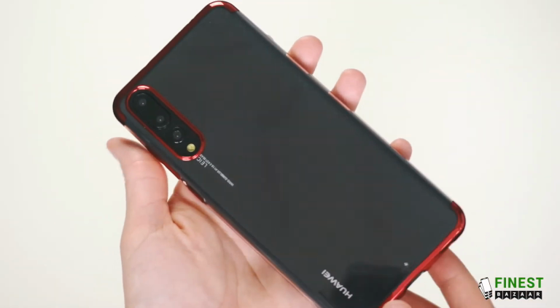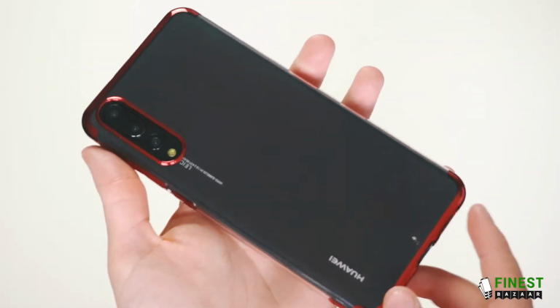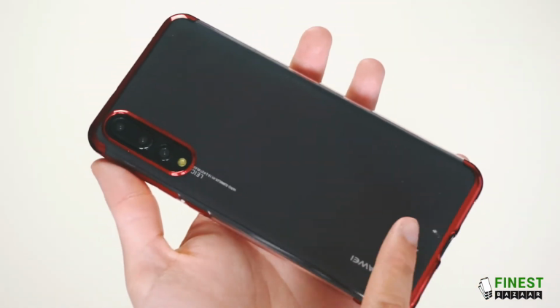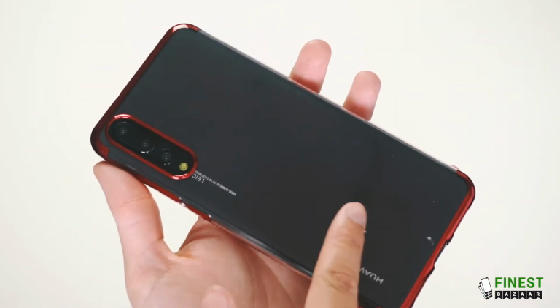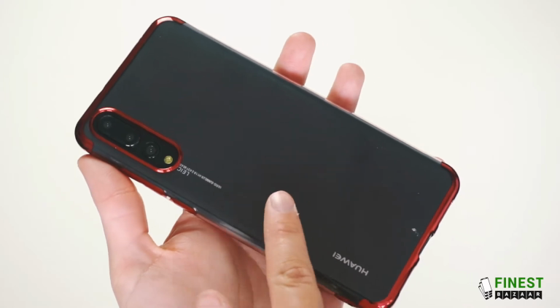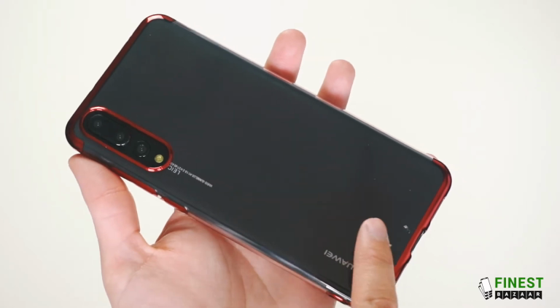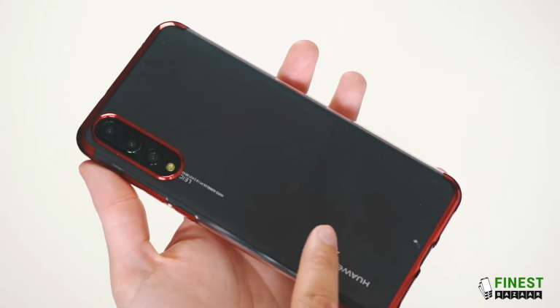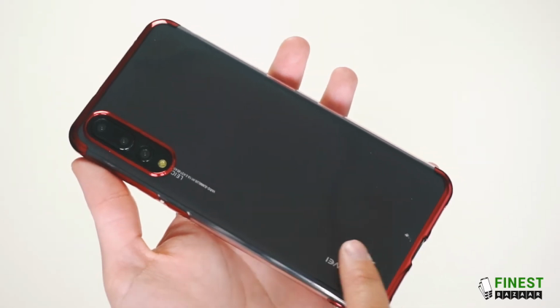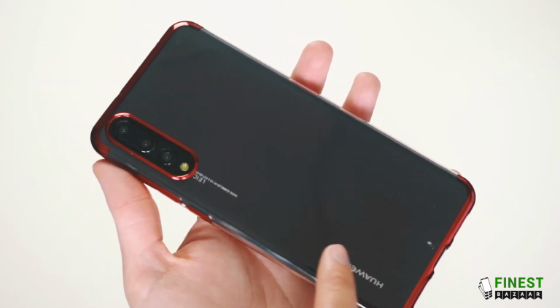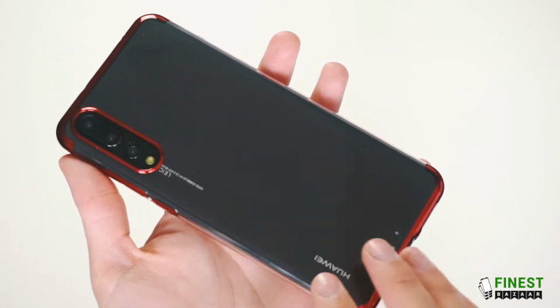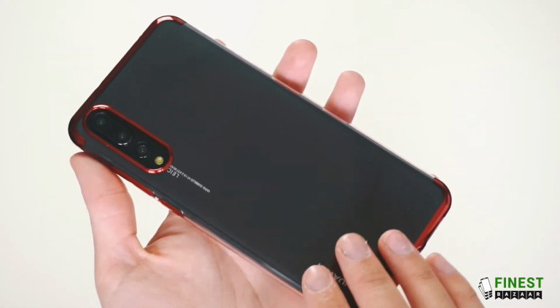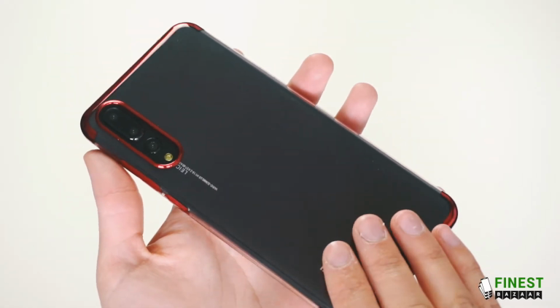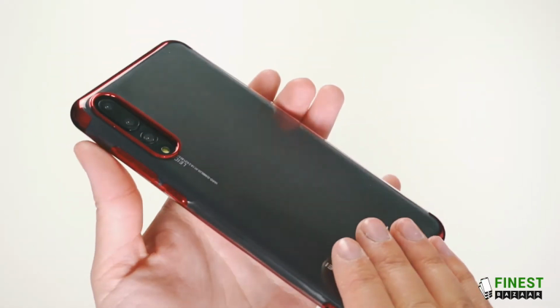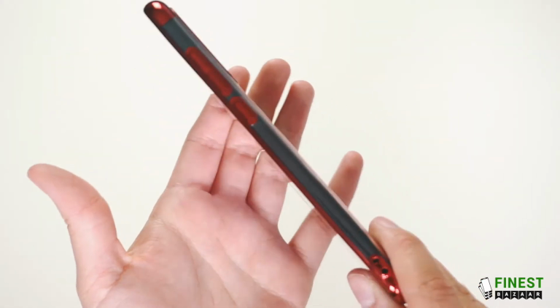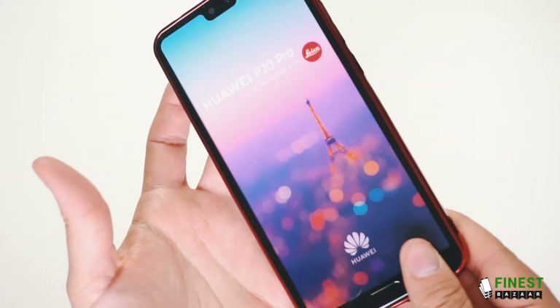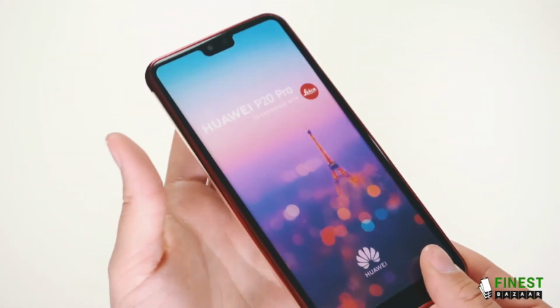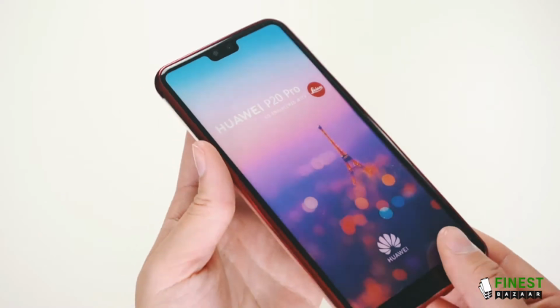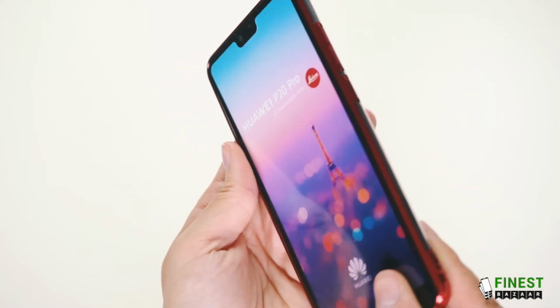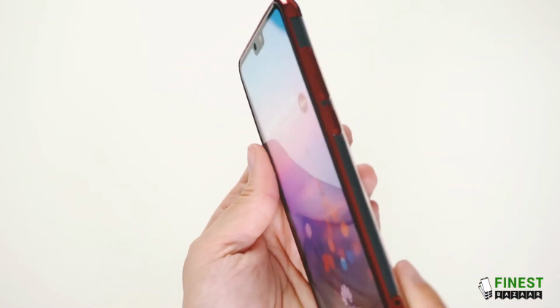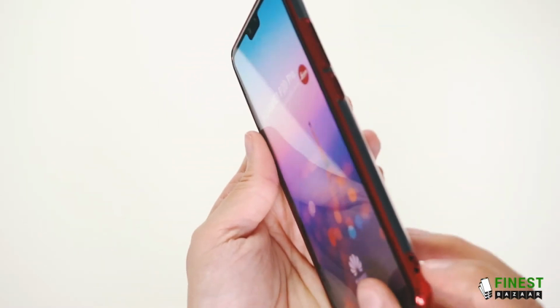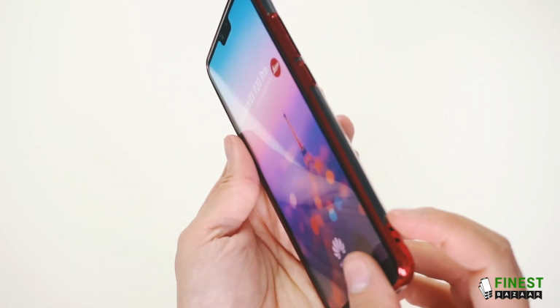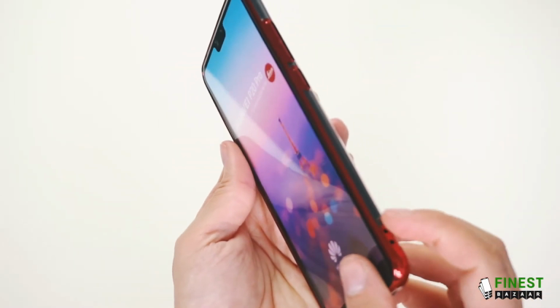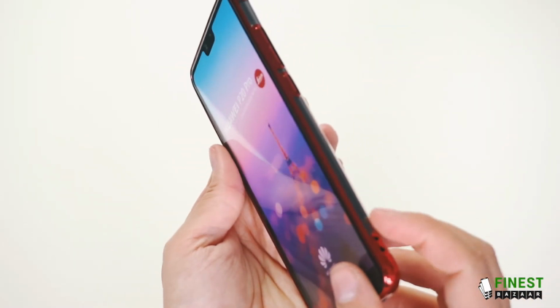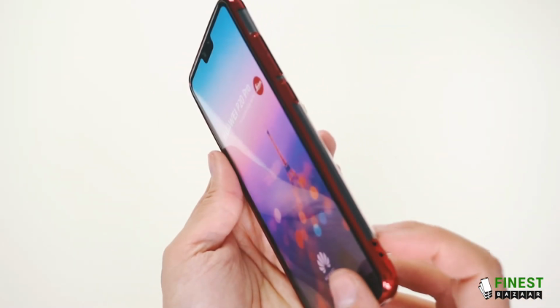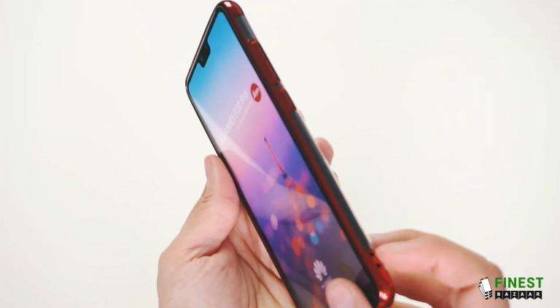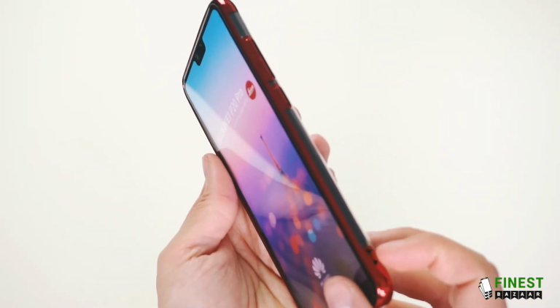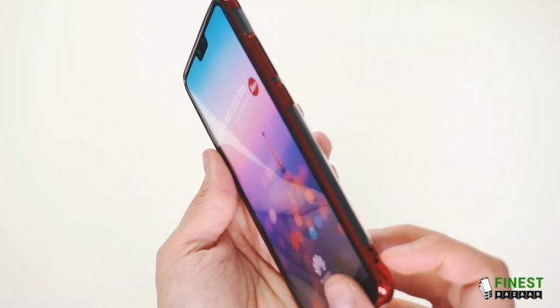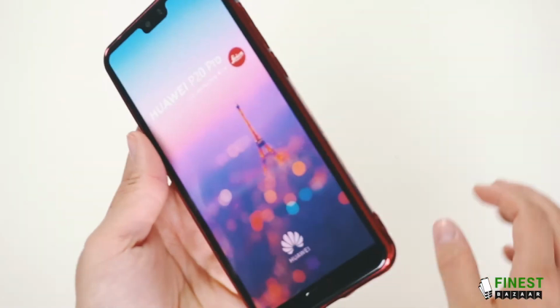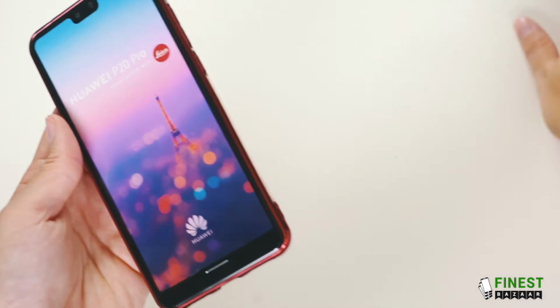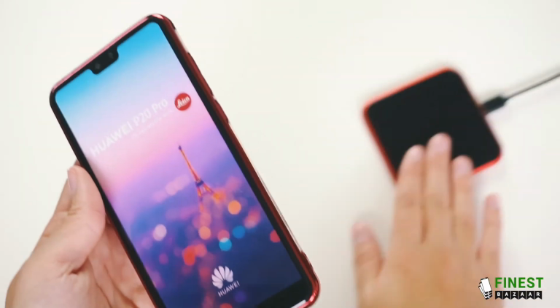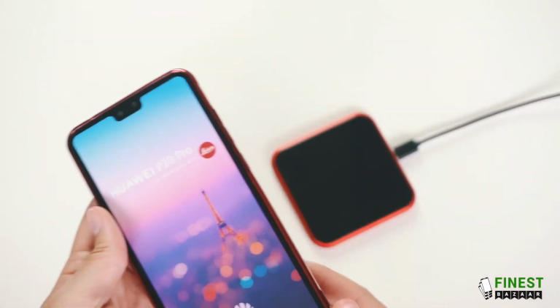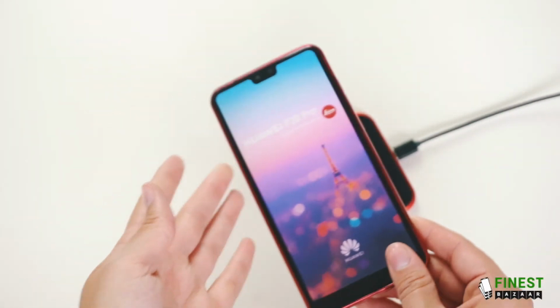It has small dots on the inside to help the case stick evenly to the phone and not cause any air bubbles. It has lanyard holes and it's compatible with wireless charging.